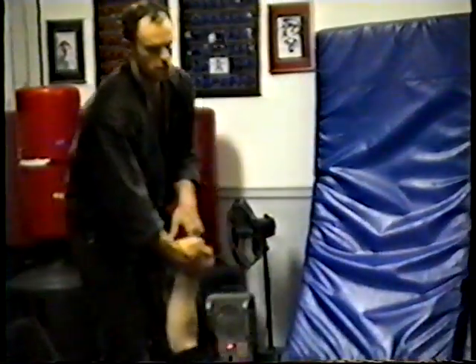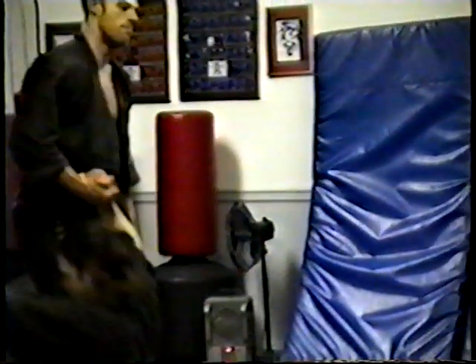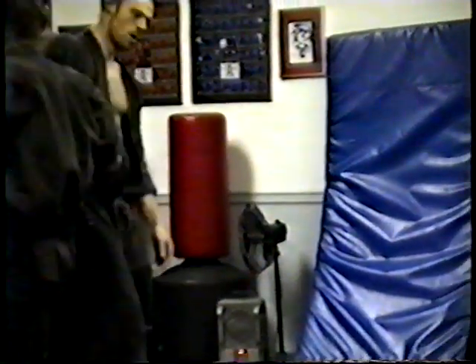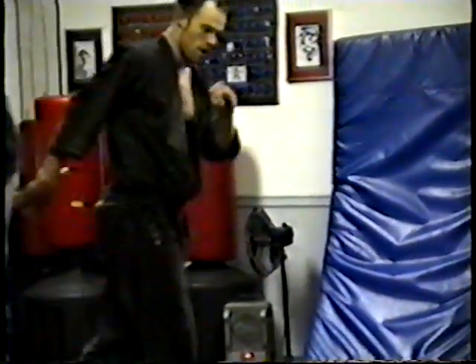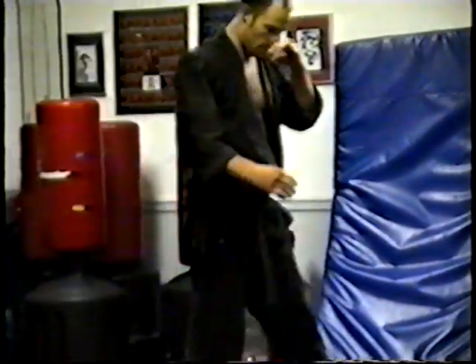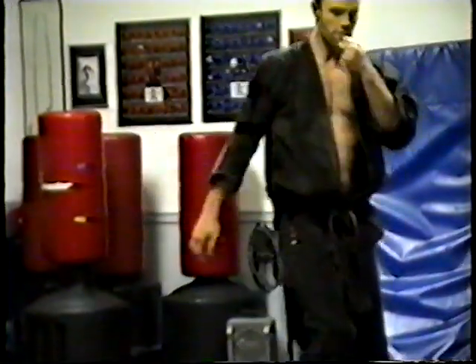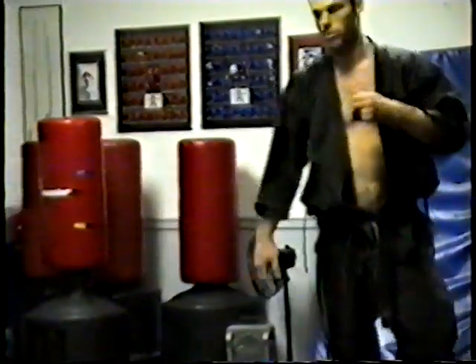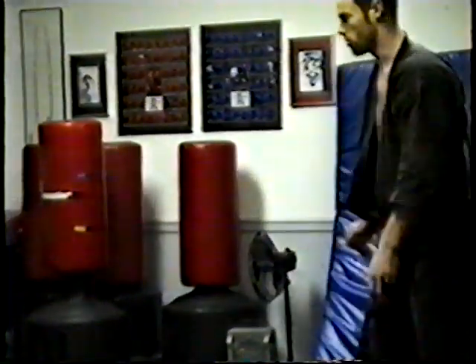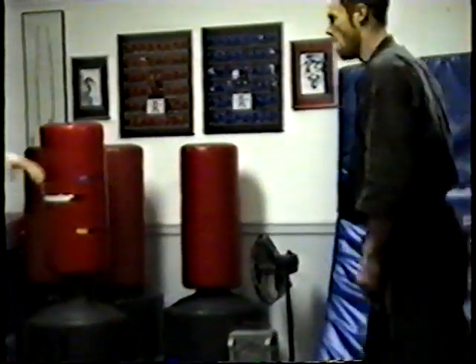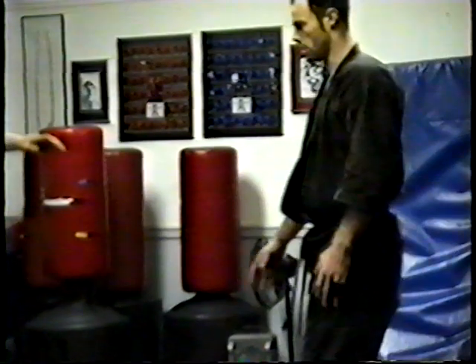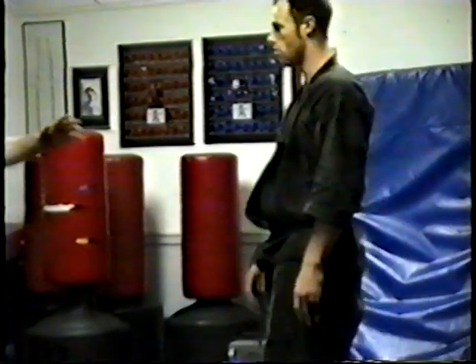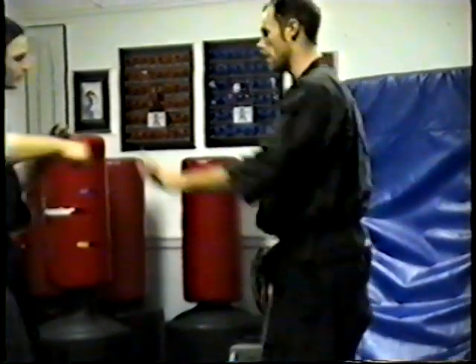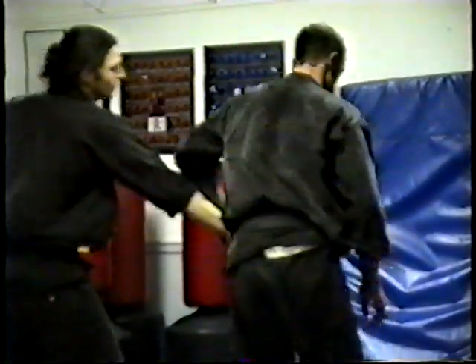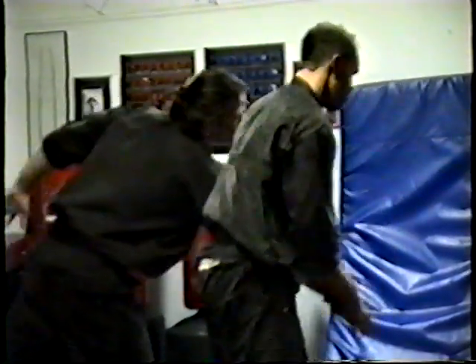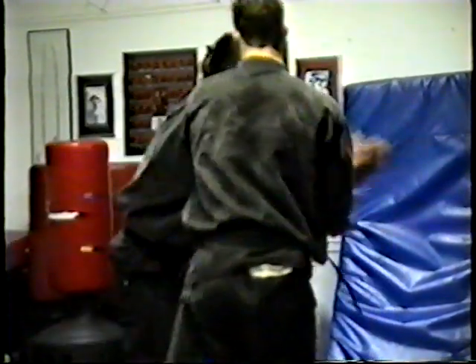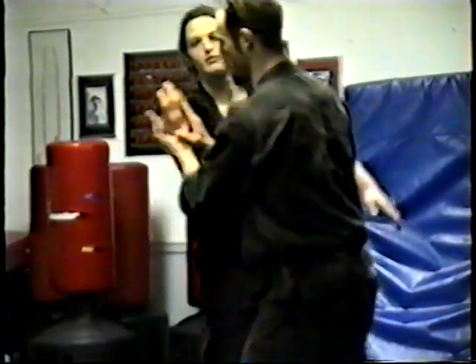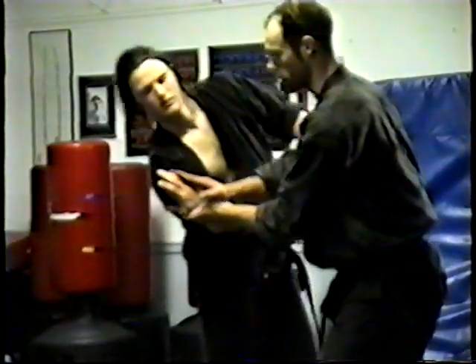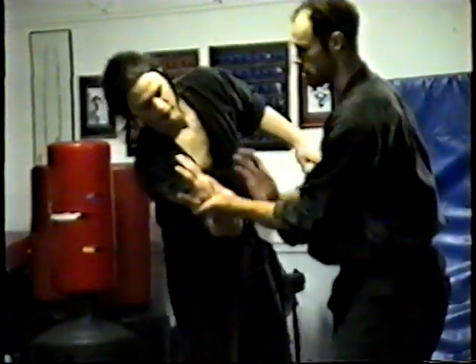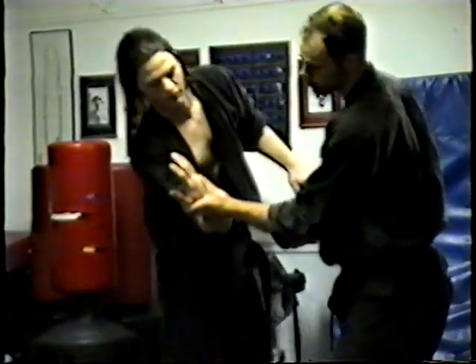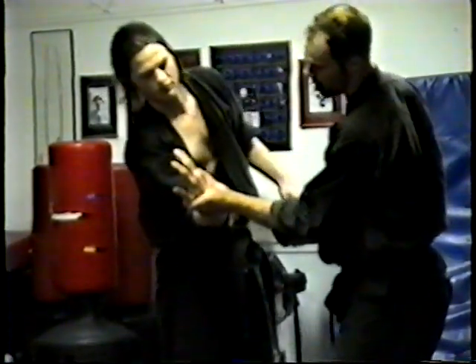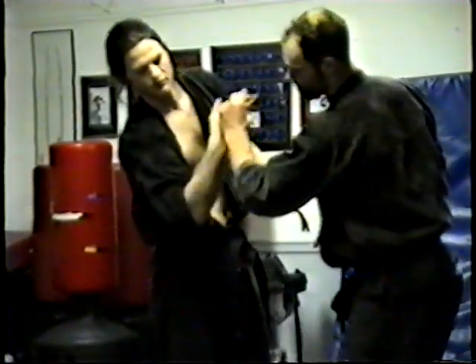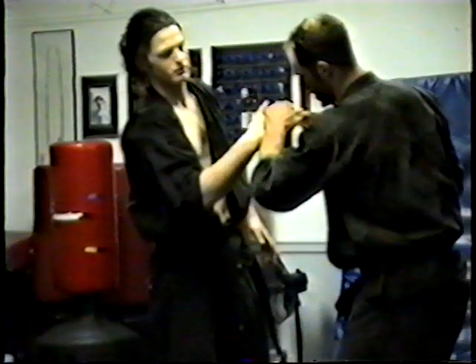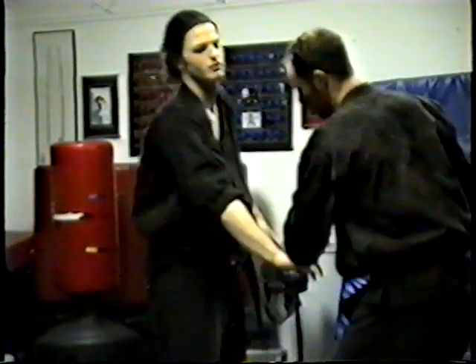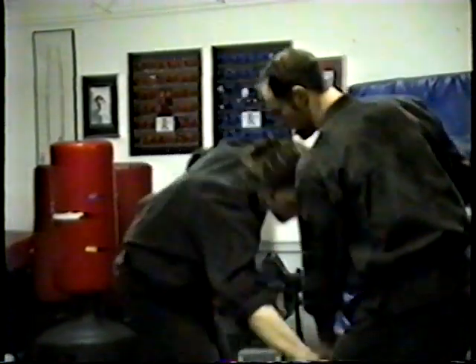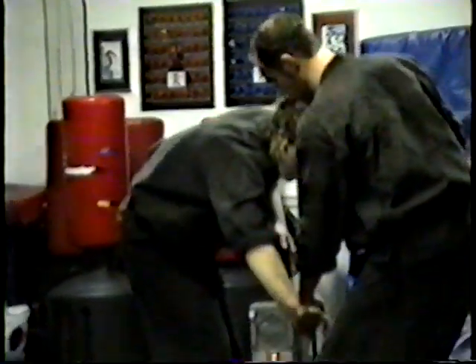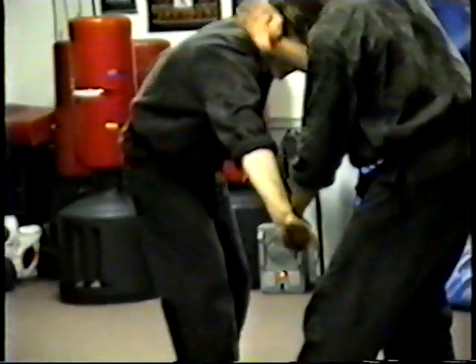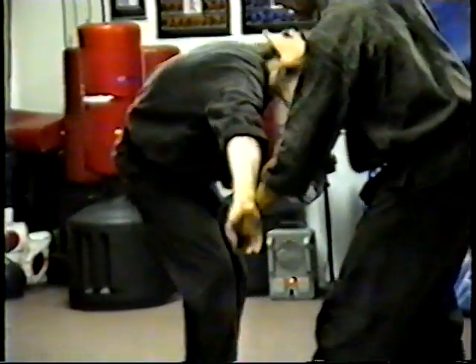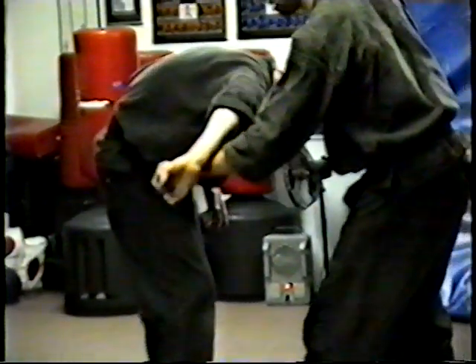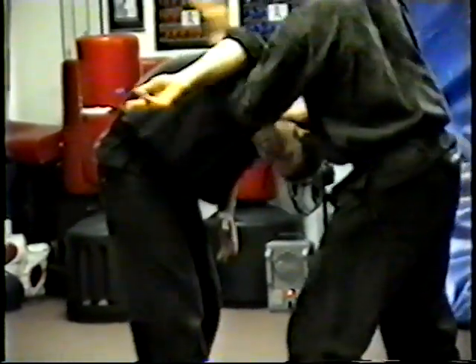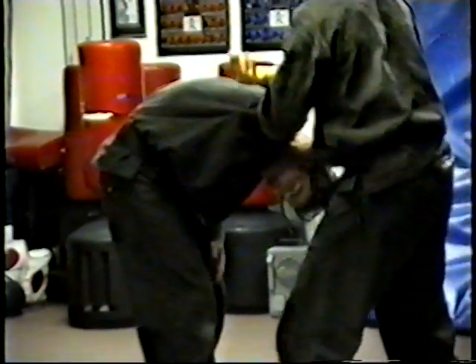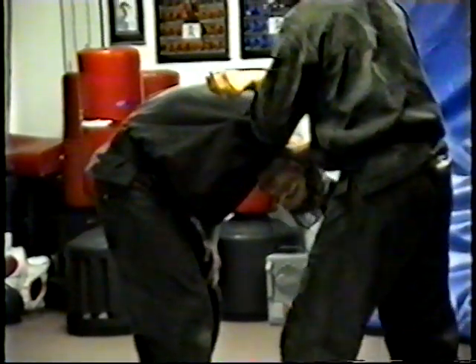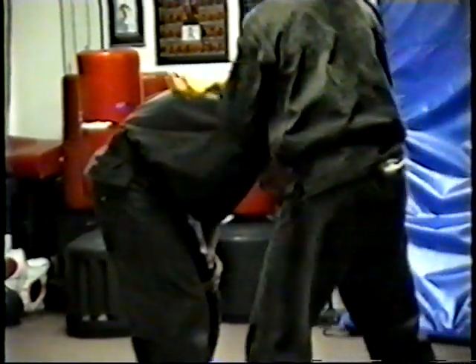We're going to do a kind of a fun movement on this one. As he comes in, you can catch, redirect — same side hand. He's going to come up and grab his fingers, we're basing him down. Good time to spread him out, again go into our shoulder lock here.